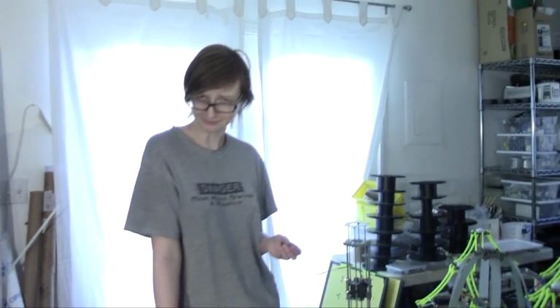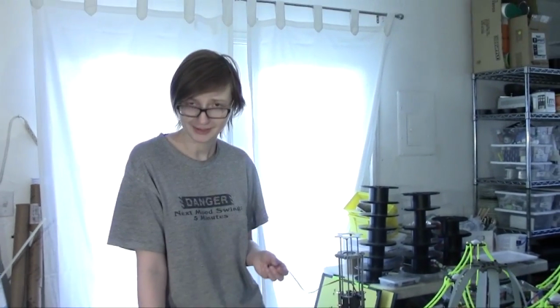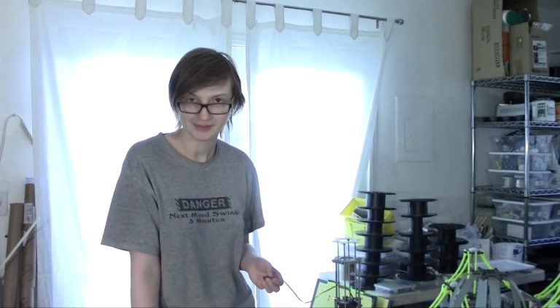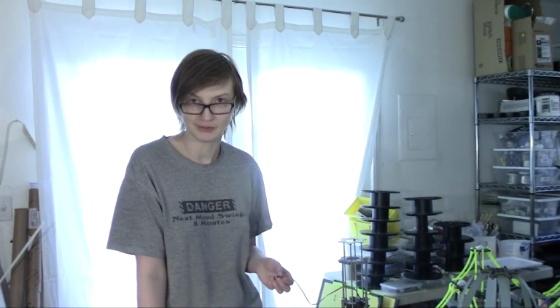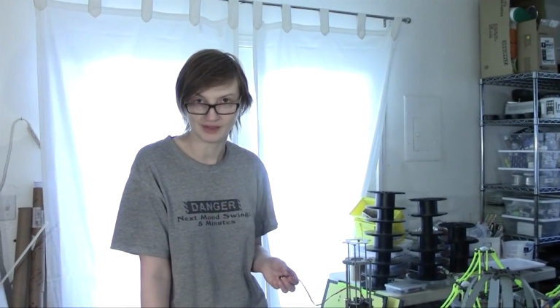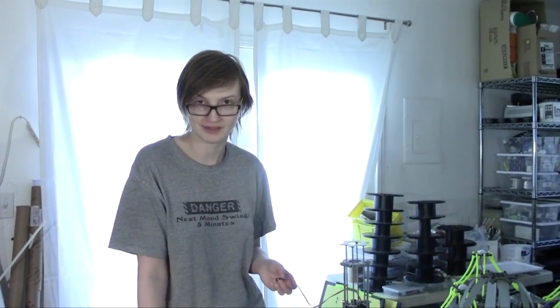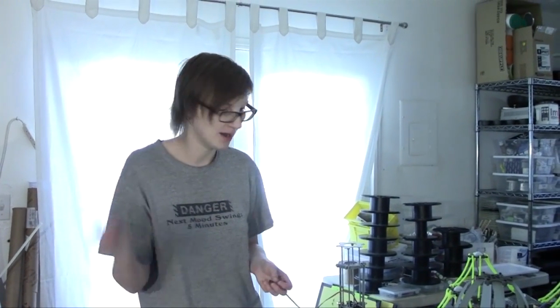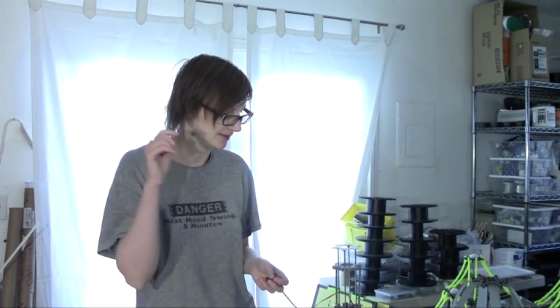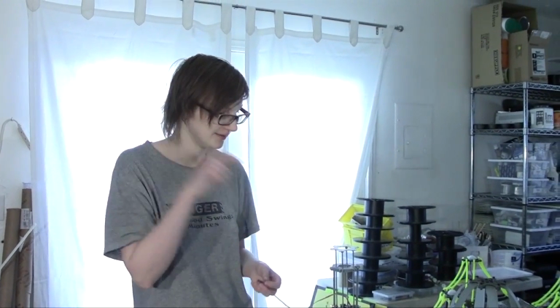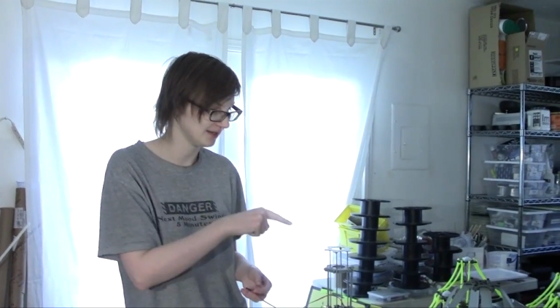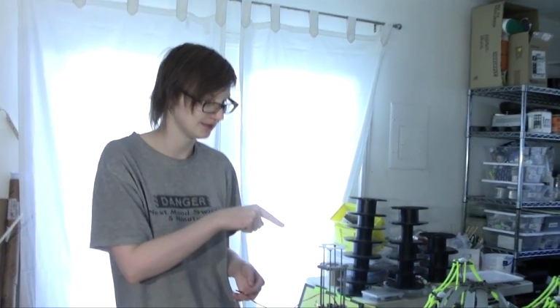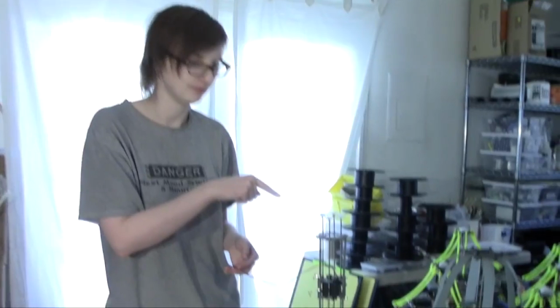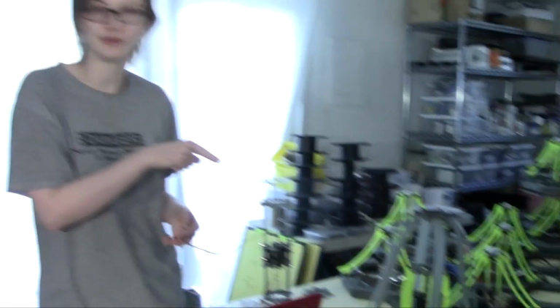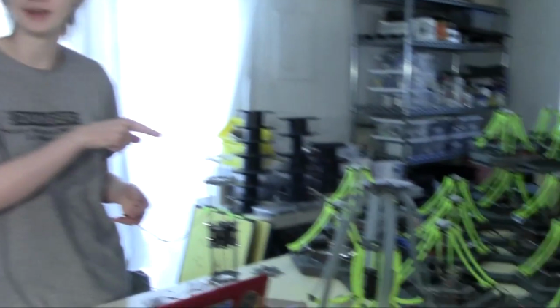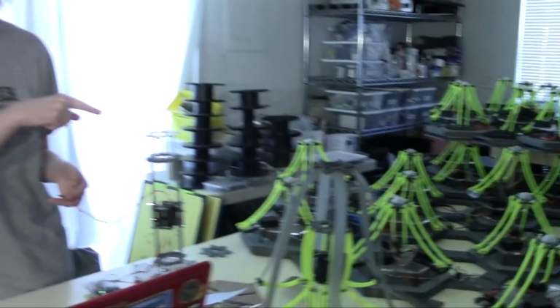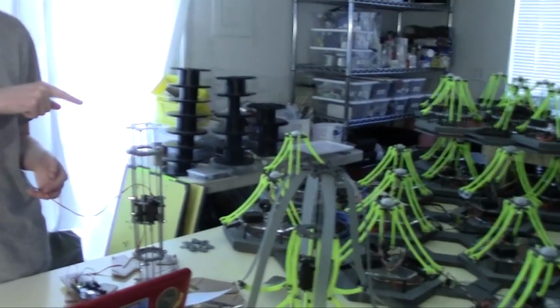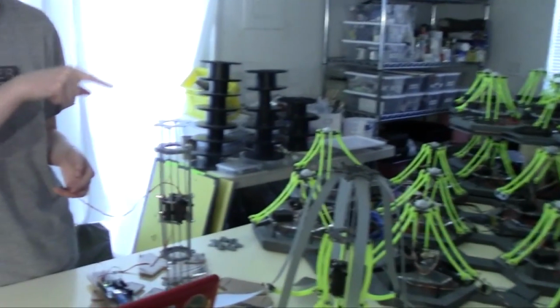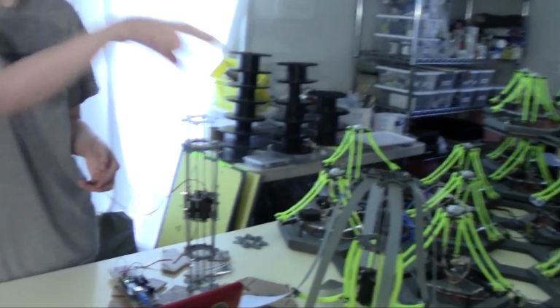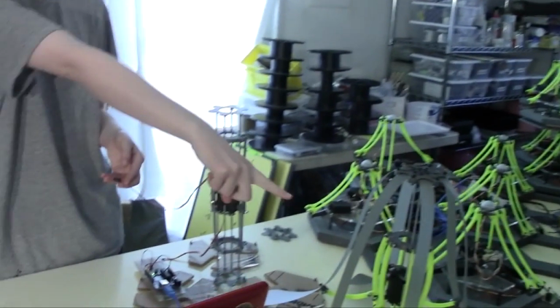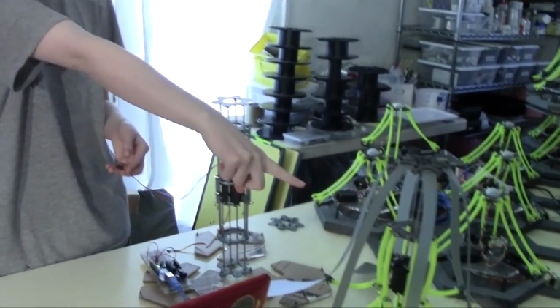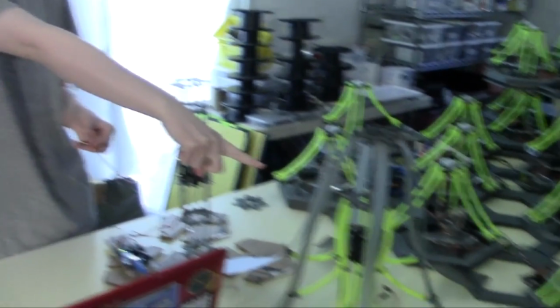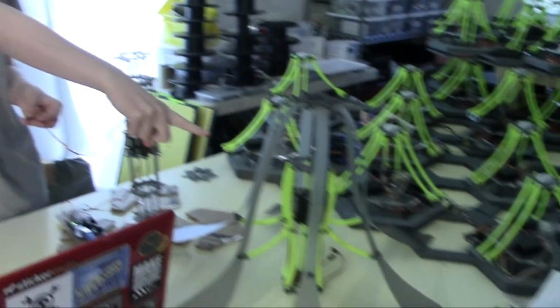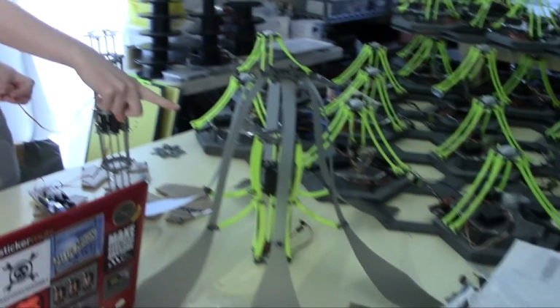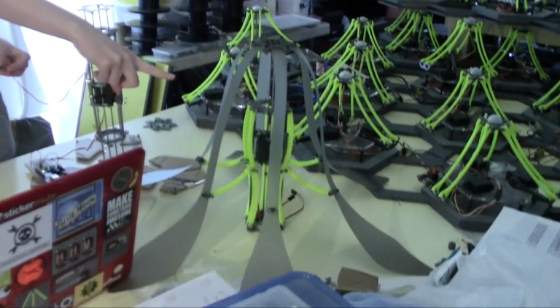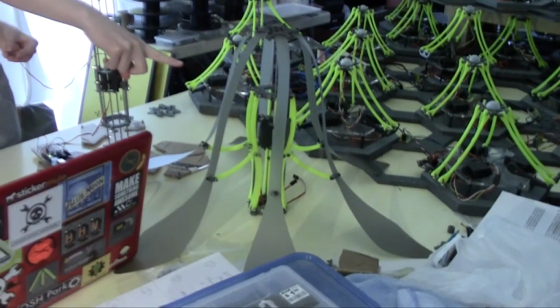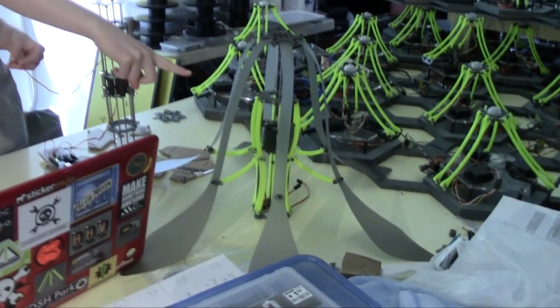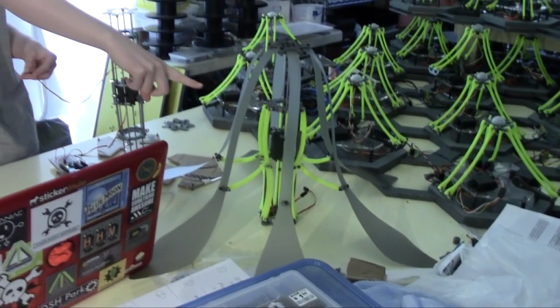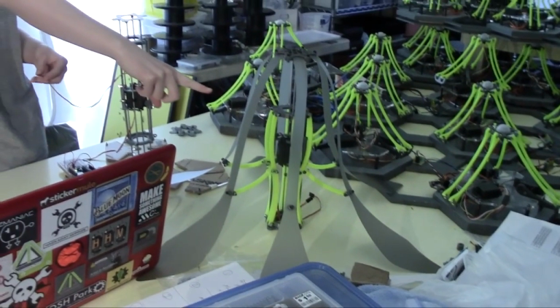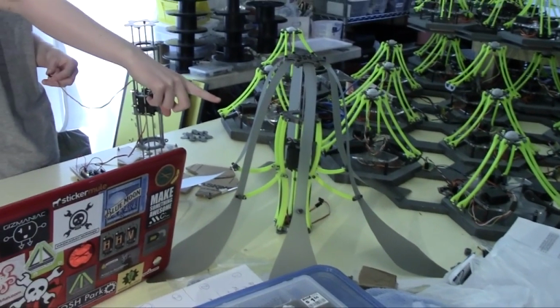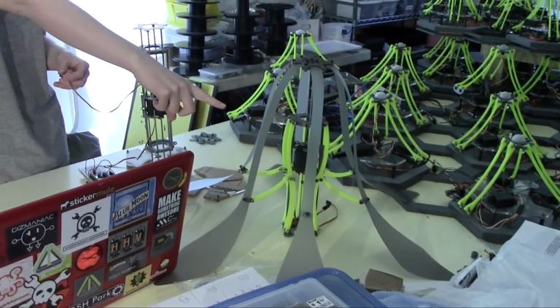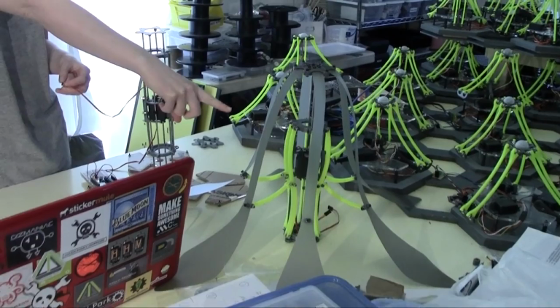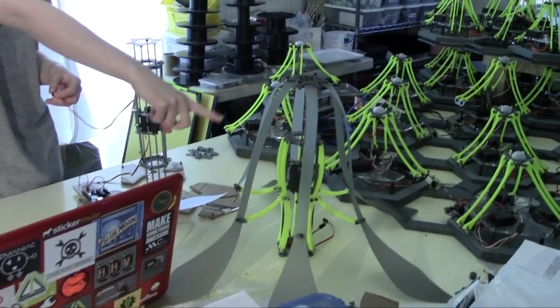This is my second prototype of this guy right here, which is the Robo Jelly, or JellyBot.